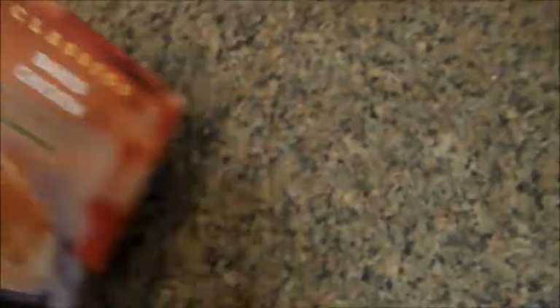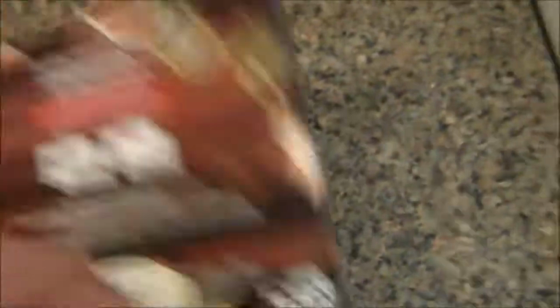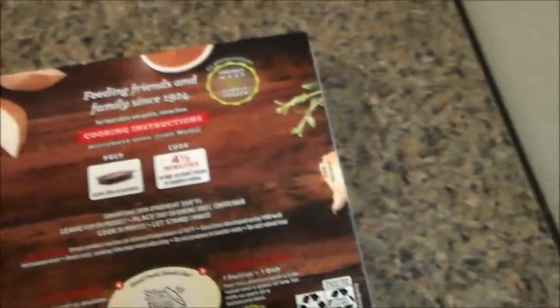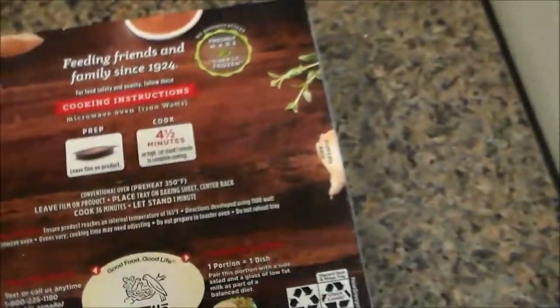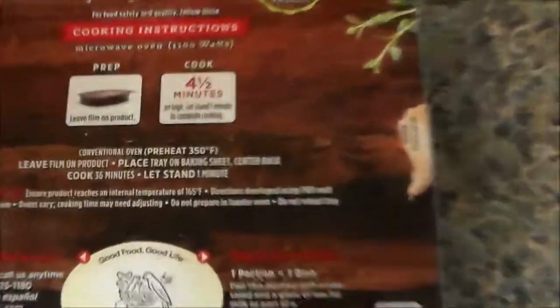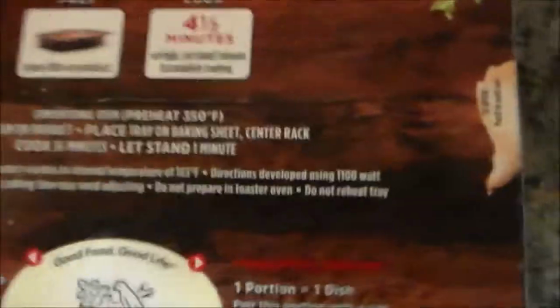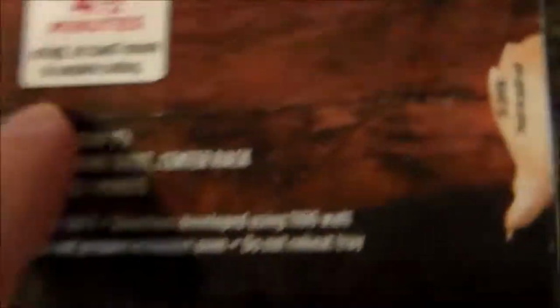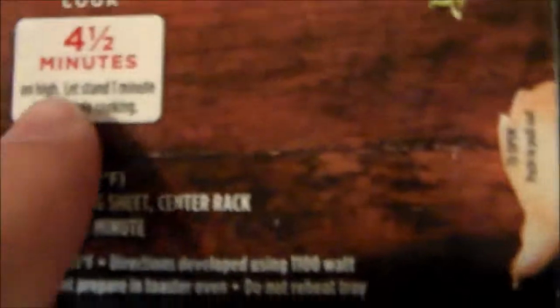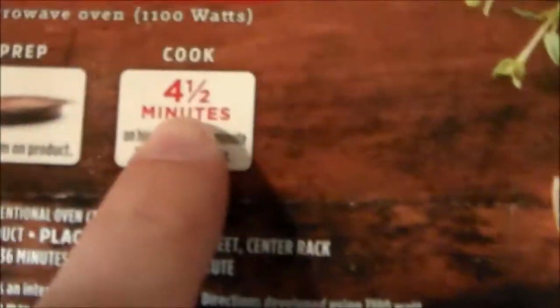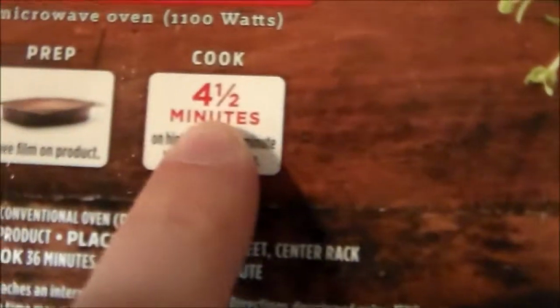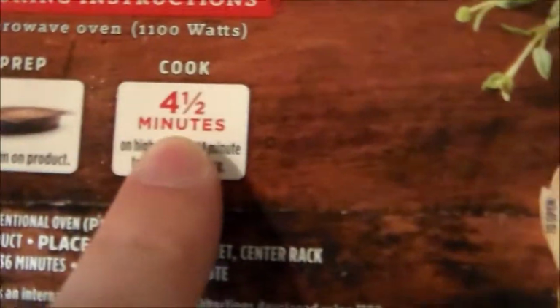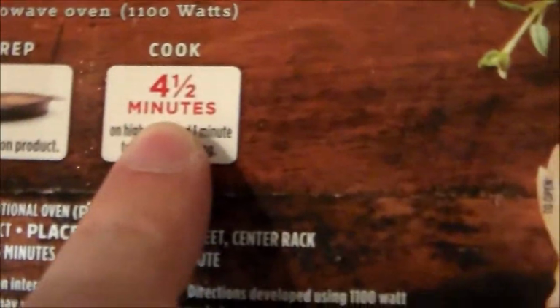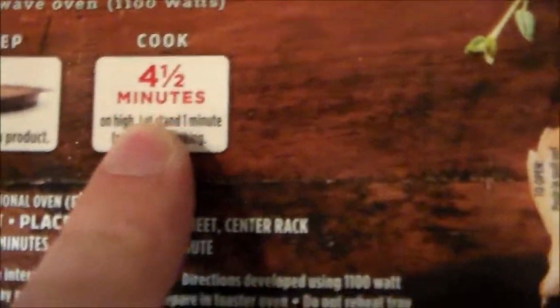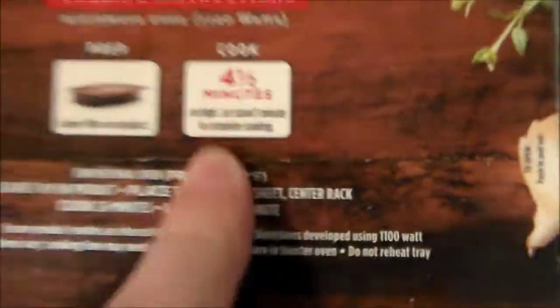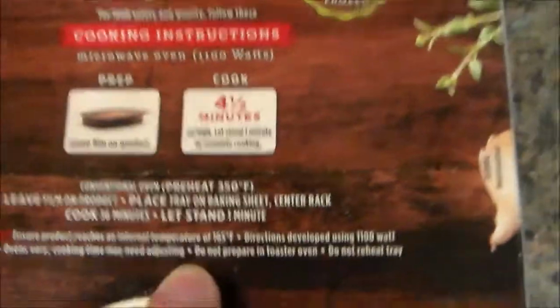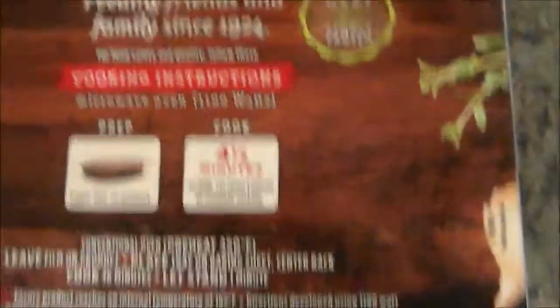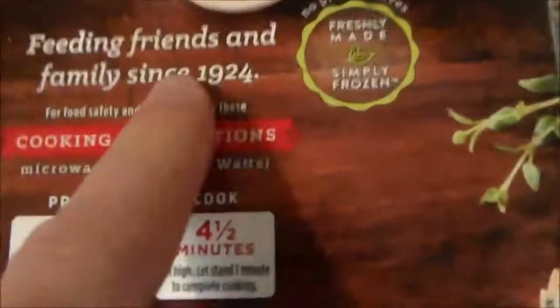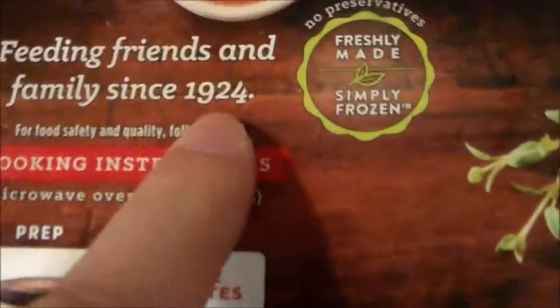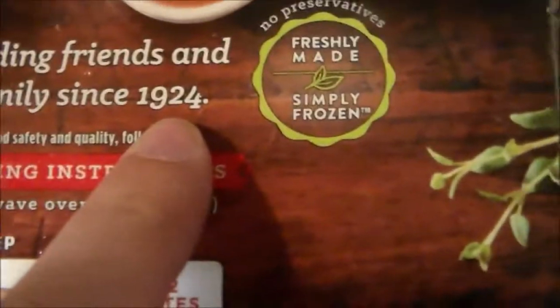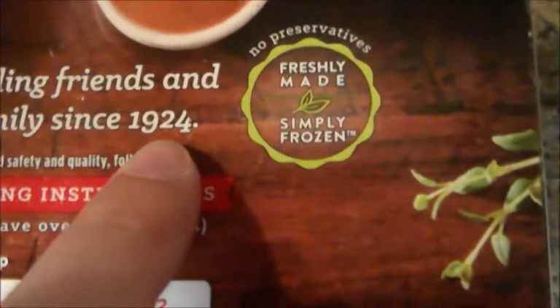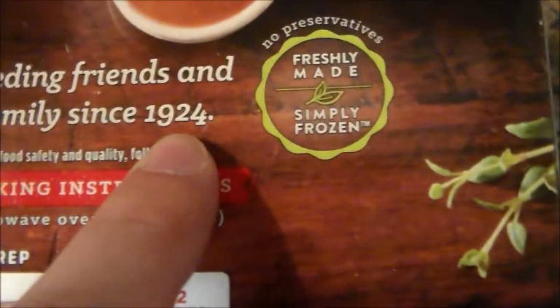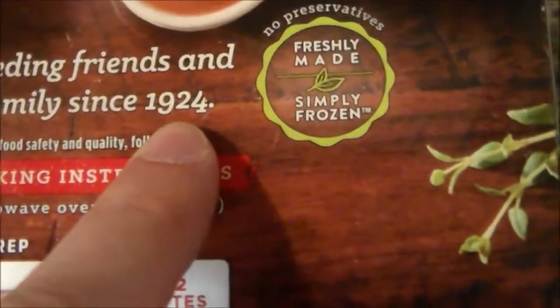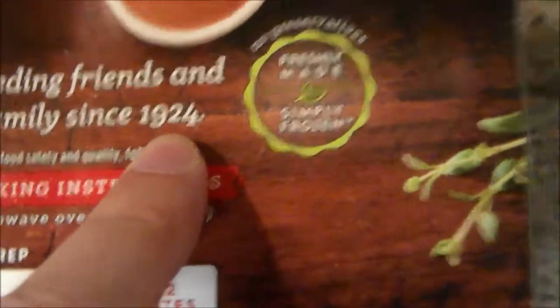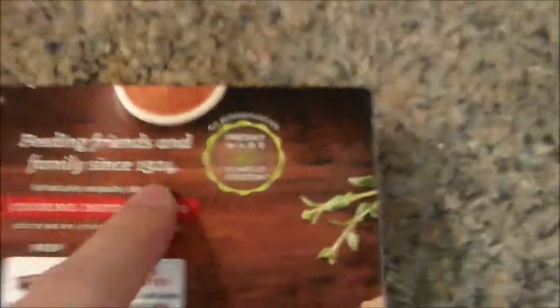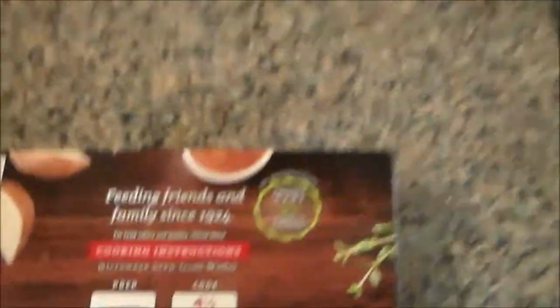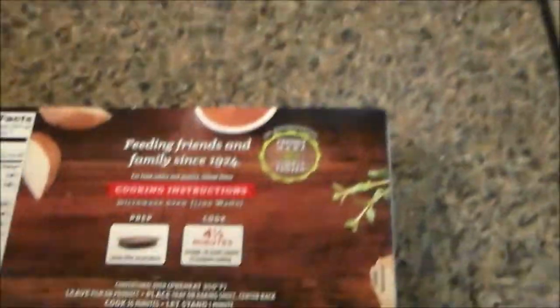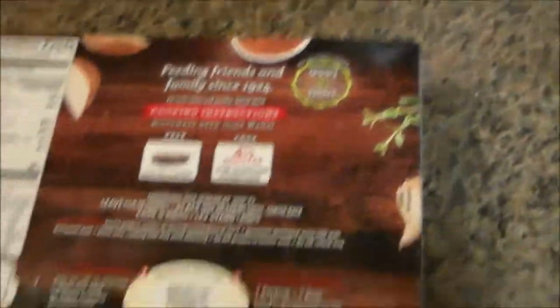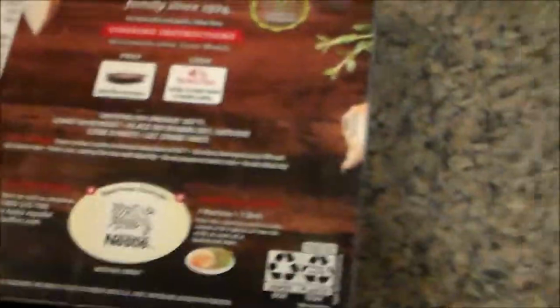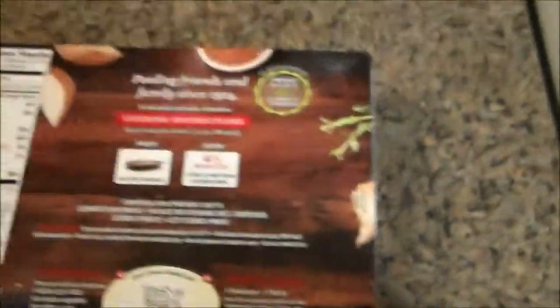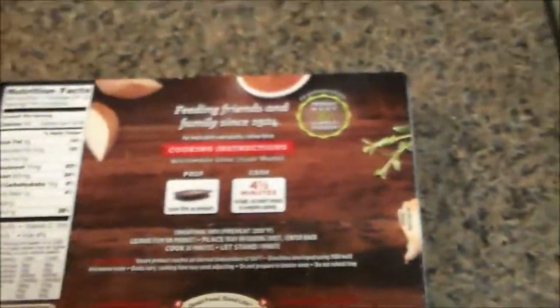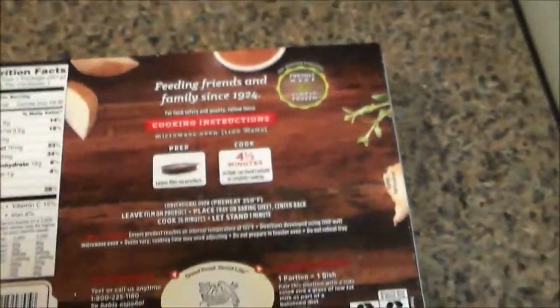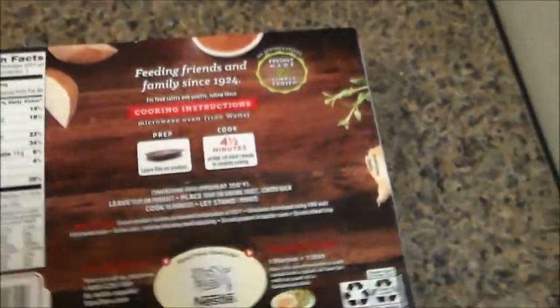Let's look at the instructions. We've got four and a half minutes of cook time and 1924 — that's a year. Alright, let's get started.